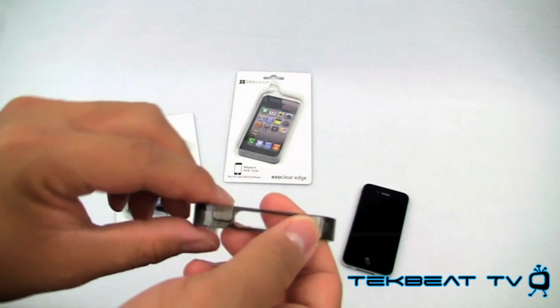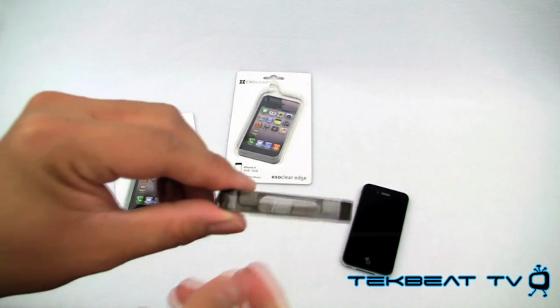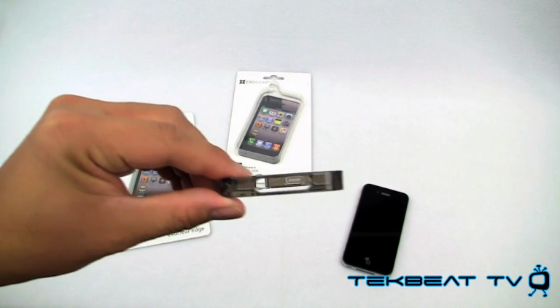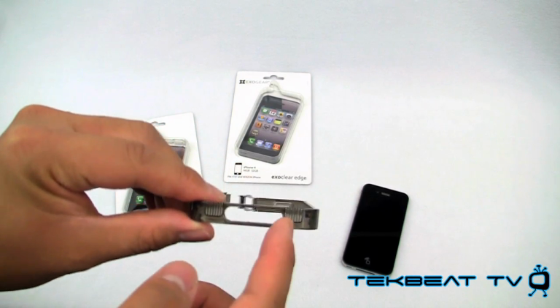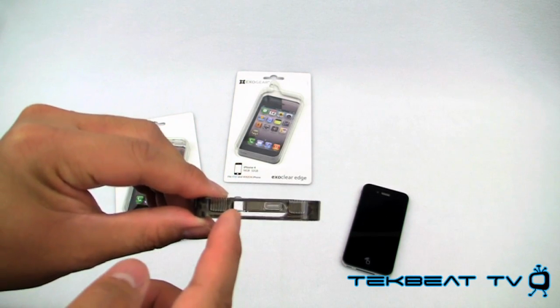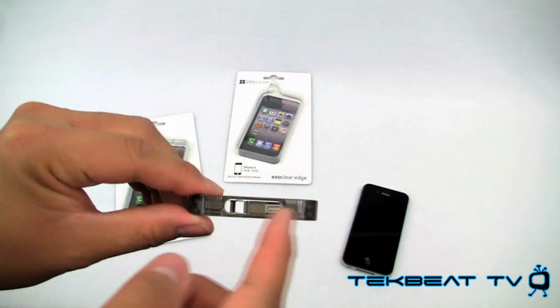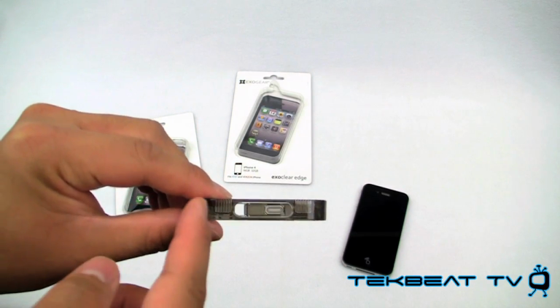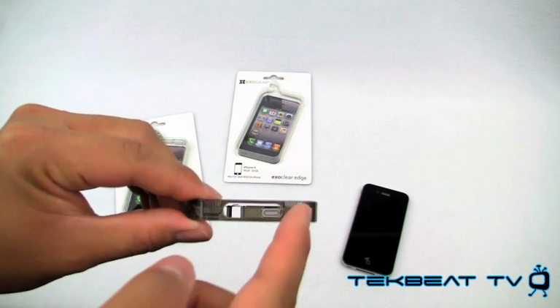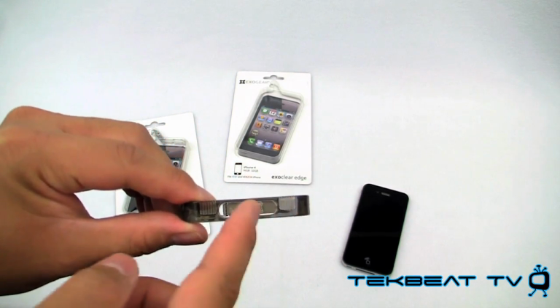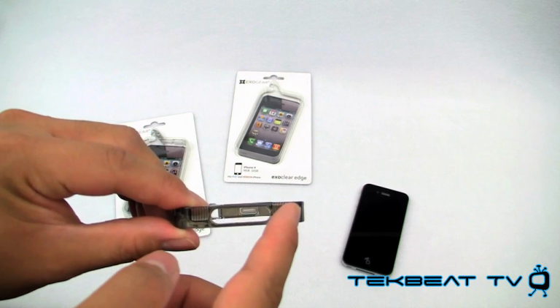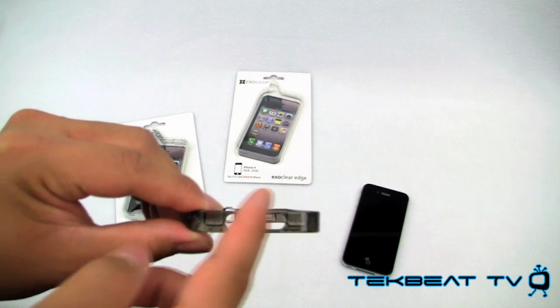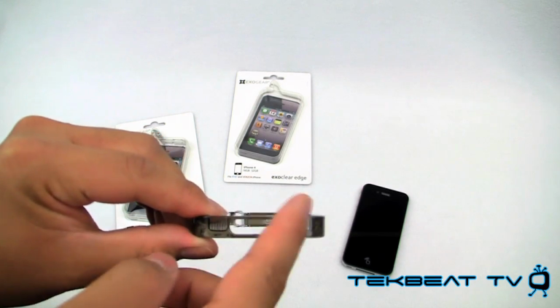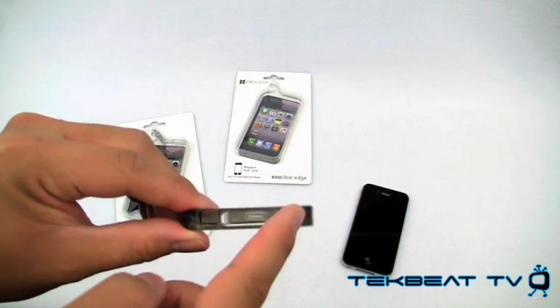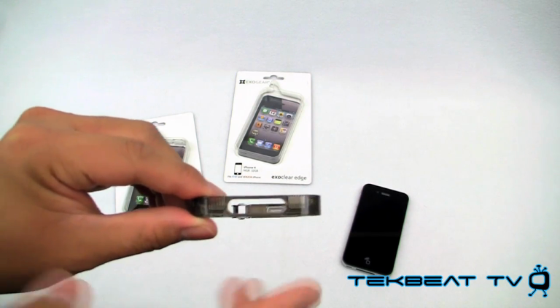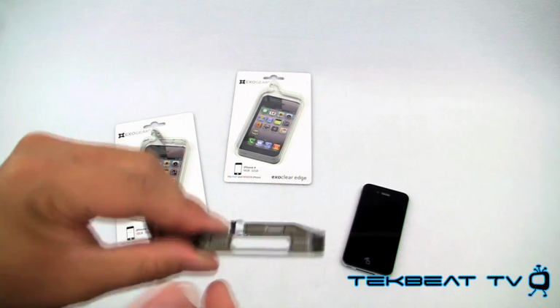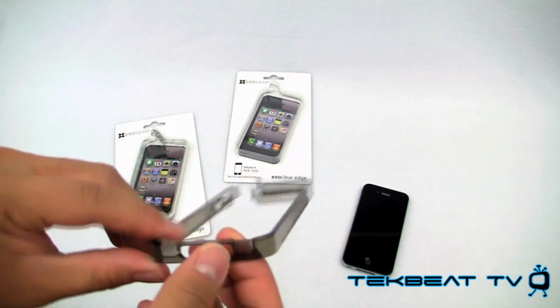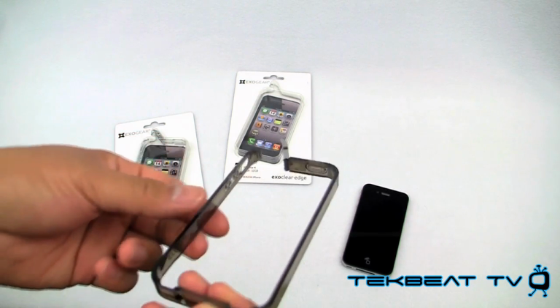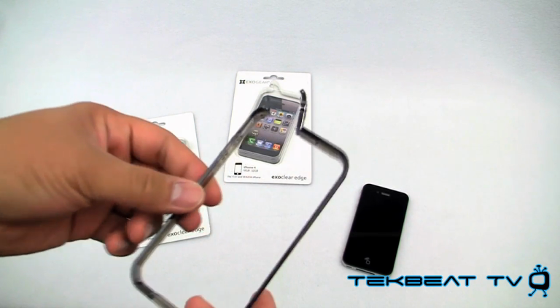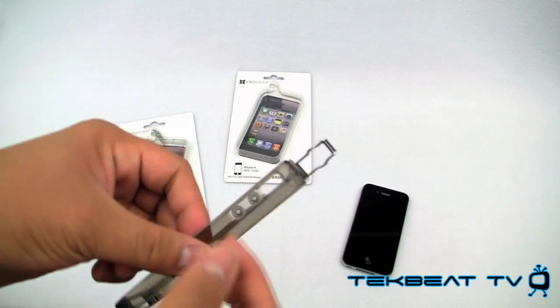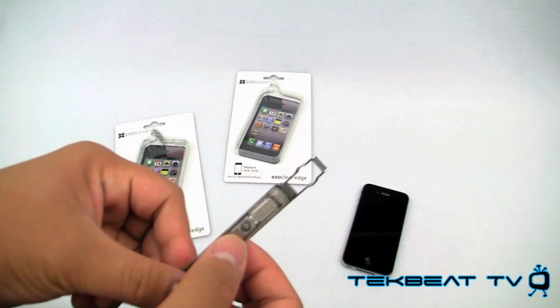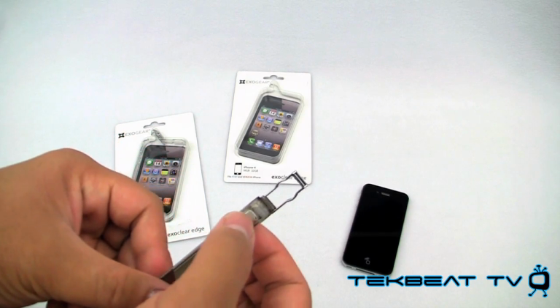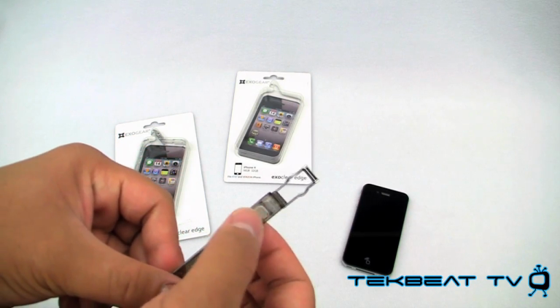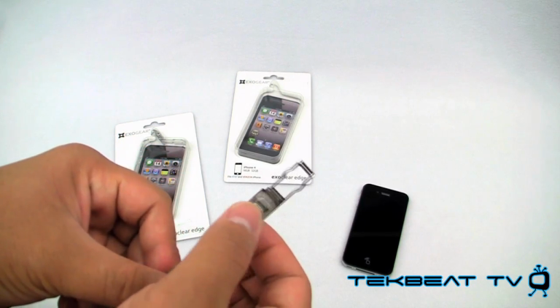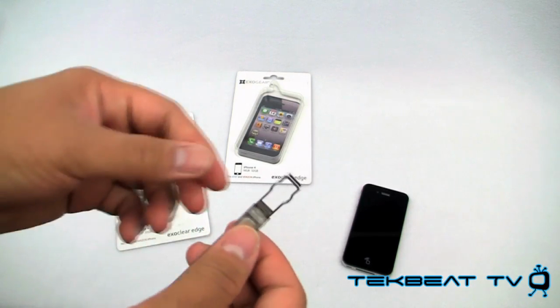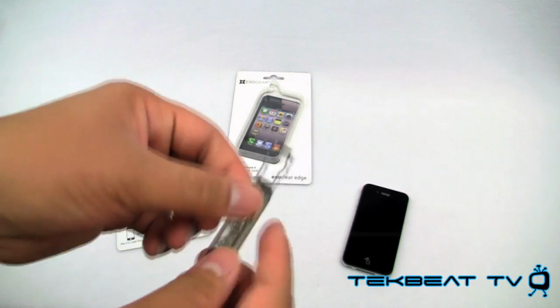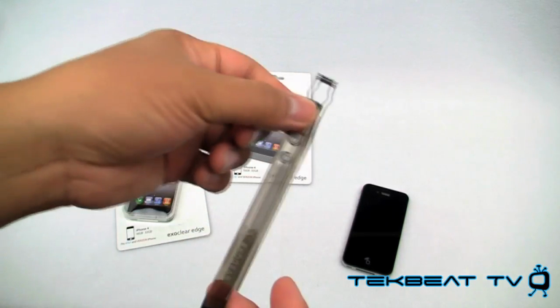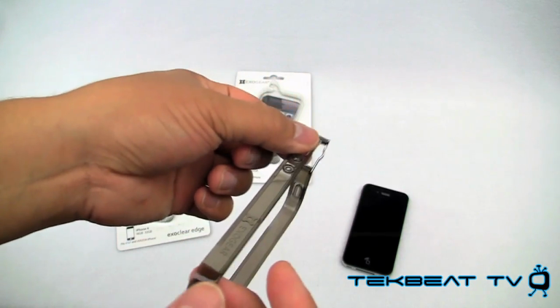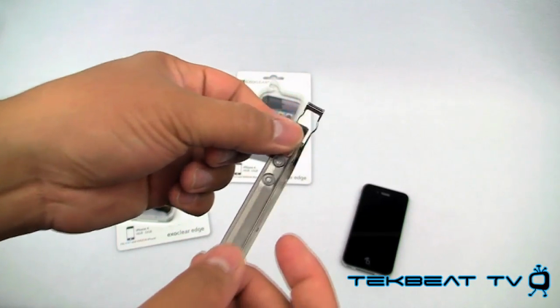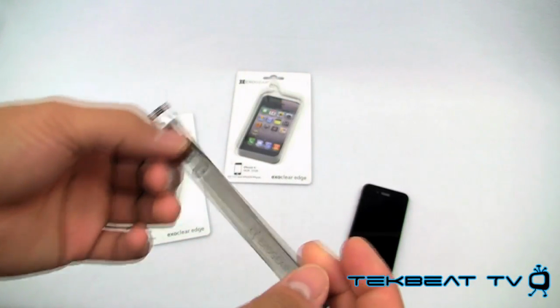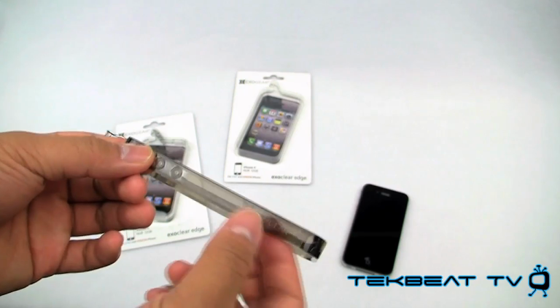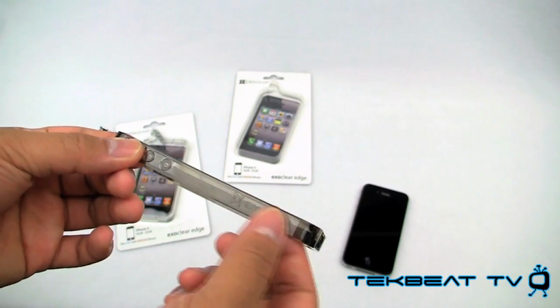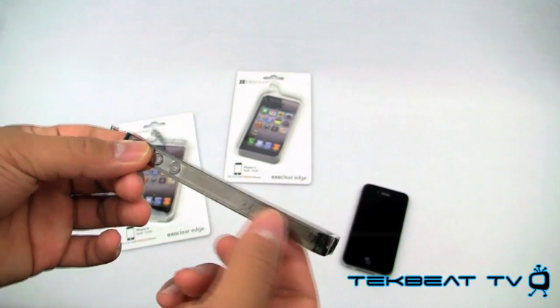It has a nice clear opening for your 30-pin connector, a microphone and a headphone slot — so no interruption there whatsoever — and a nice cutout for your vibrate switch. And there's the ExoGear logo.